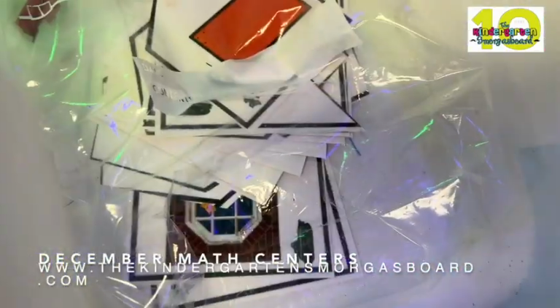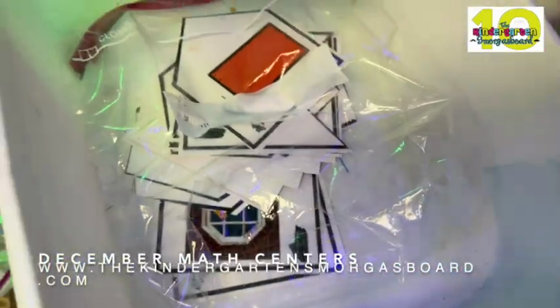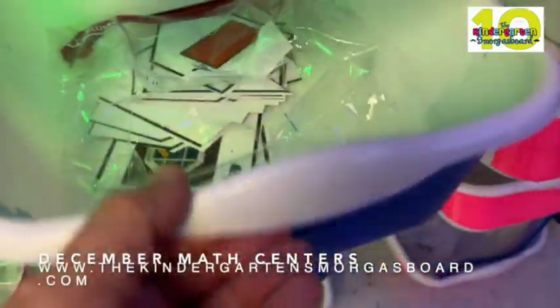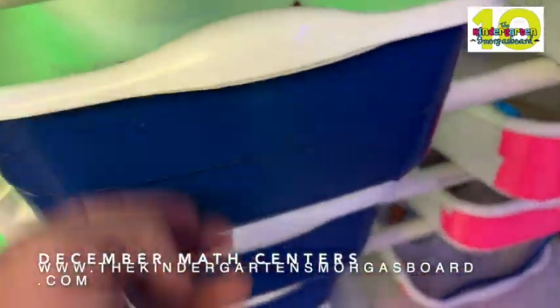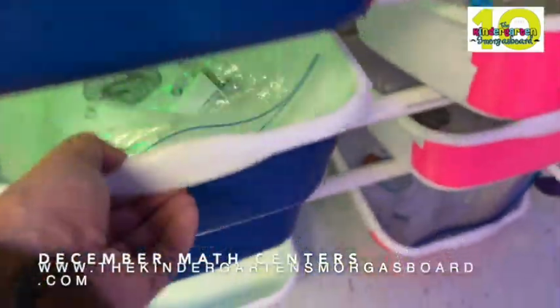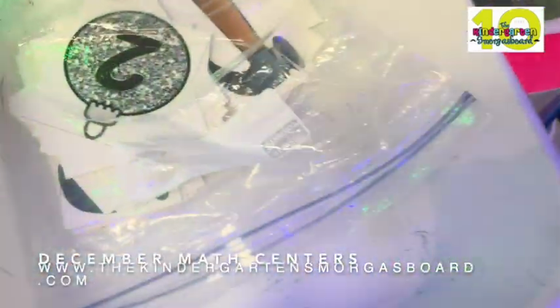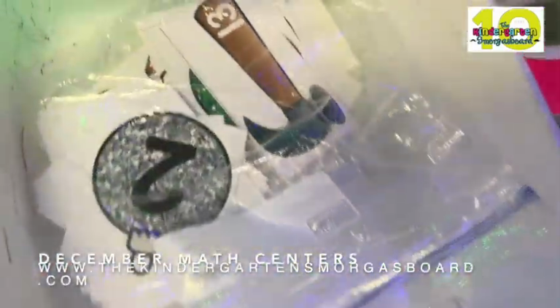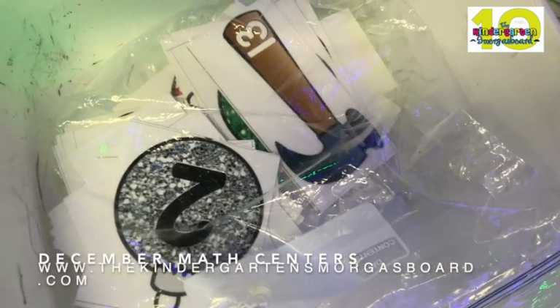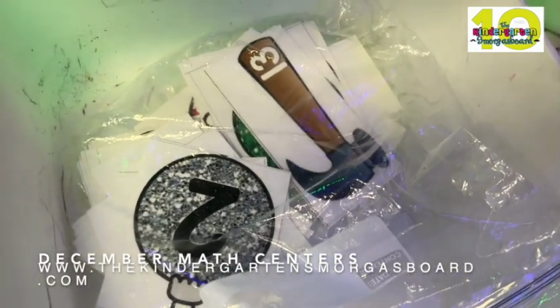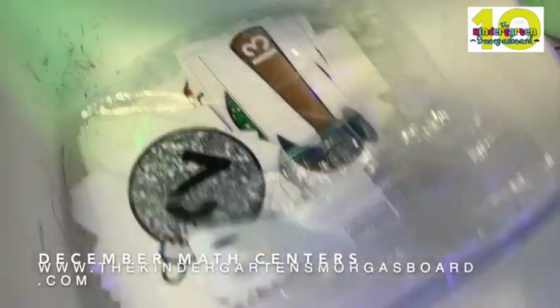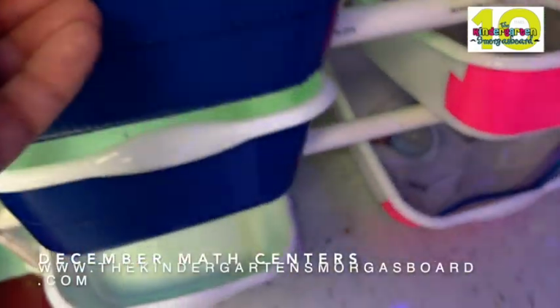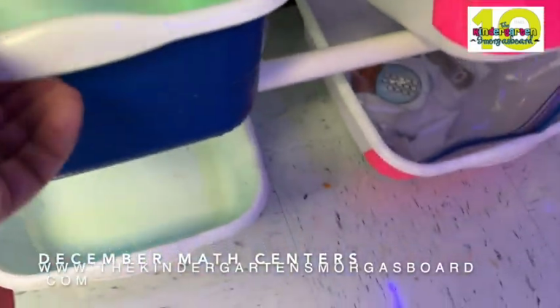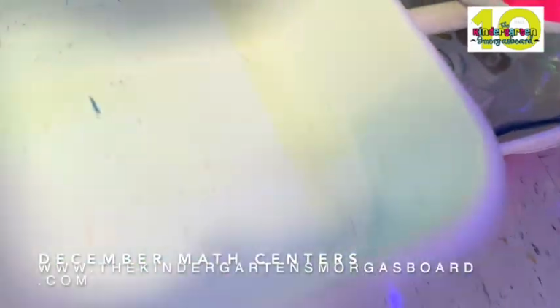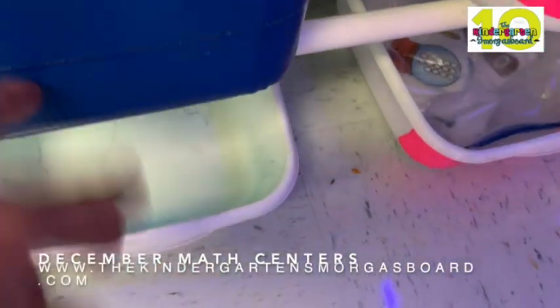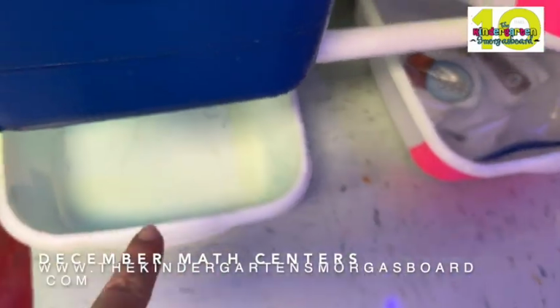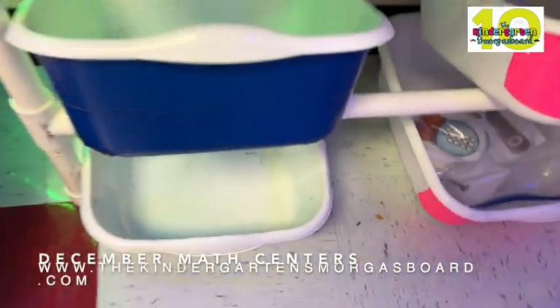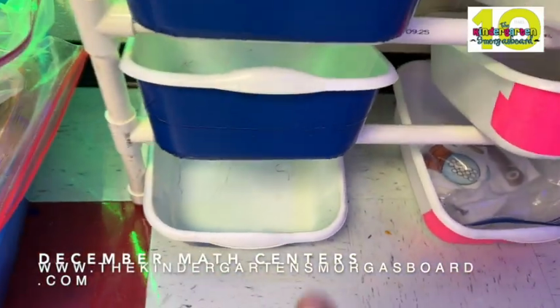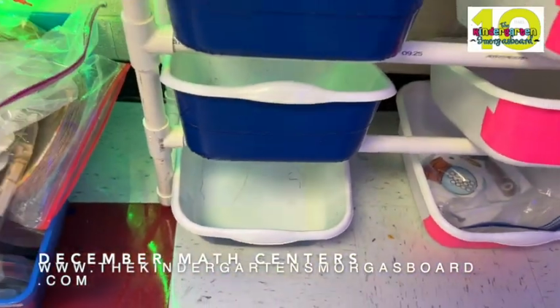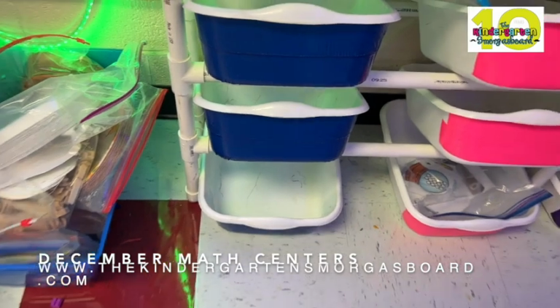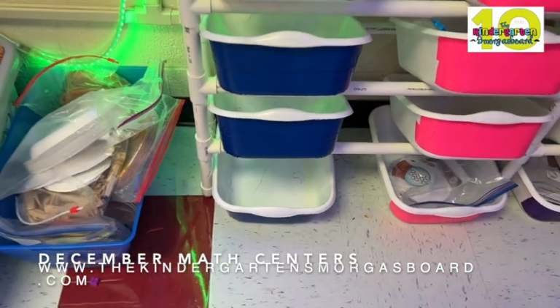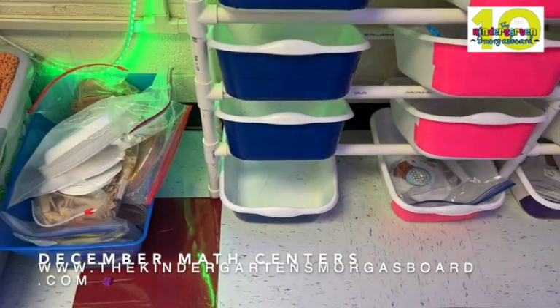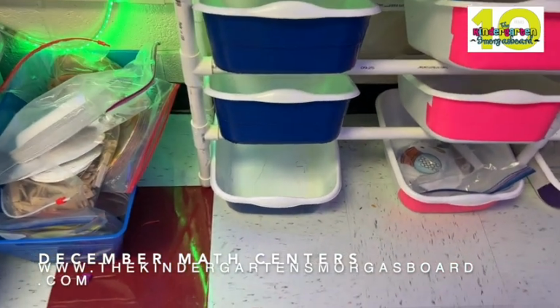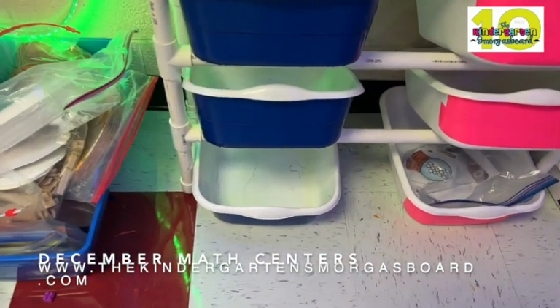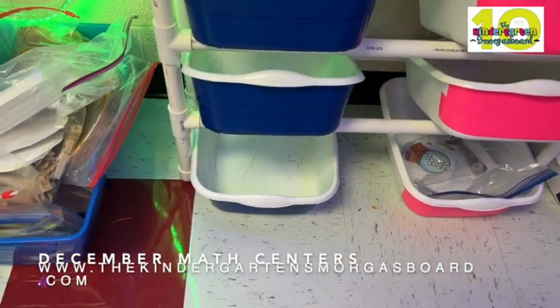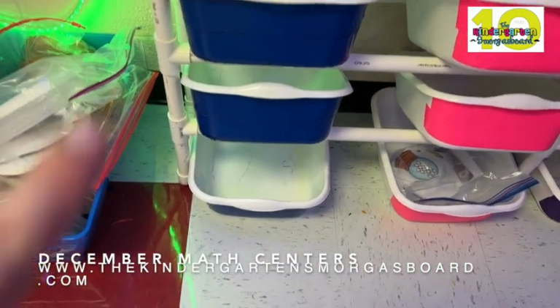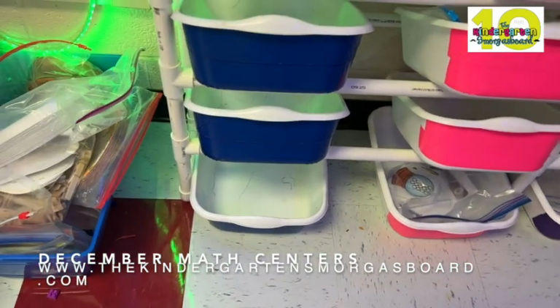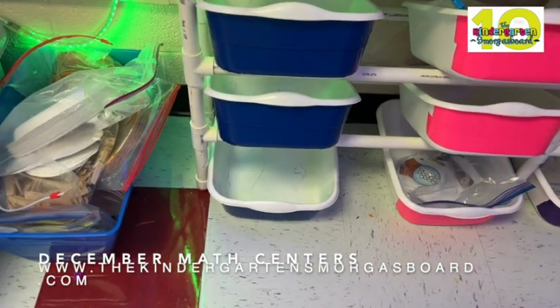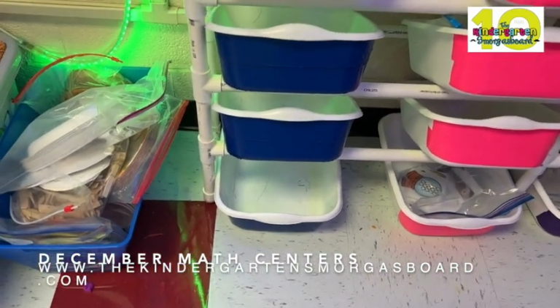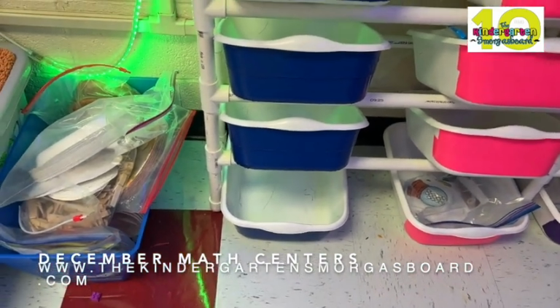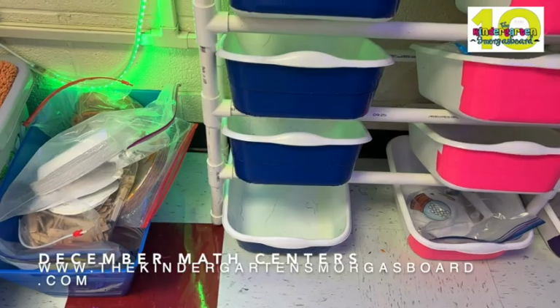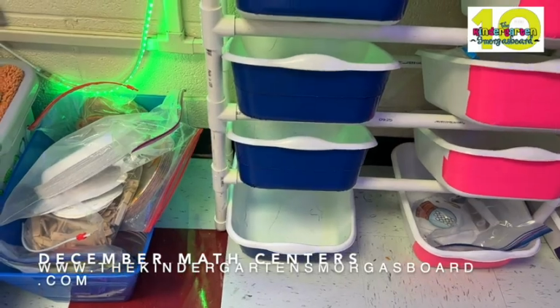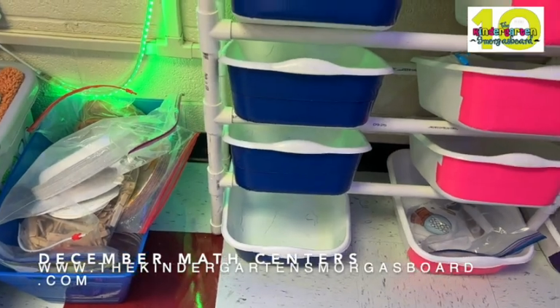They've got shapes. So this group is also working on shapes and shapes boot camp, smashing ornaments, and number recognition. They've got a couple of empty ones because I want to give them some 10 frames, but what I'm going to do is differentiate them so they're only working to 10 instead of 20.